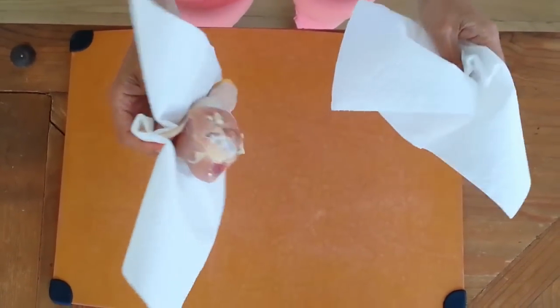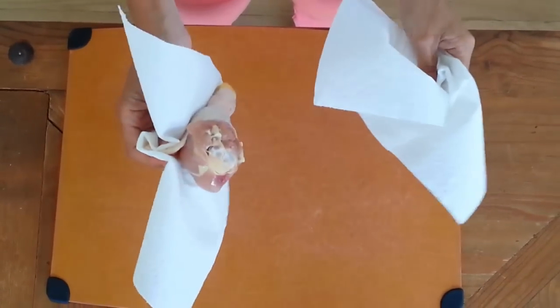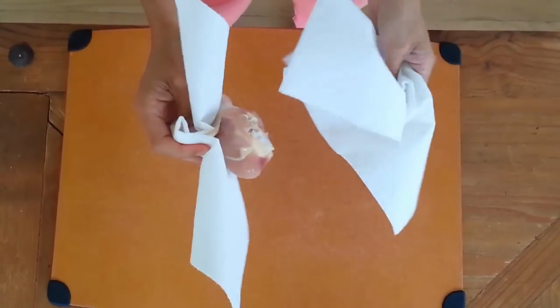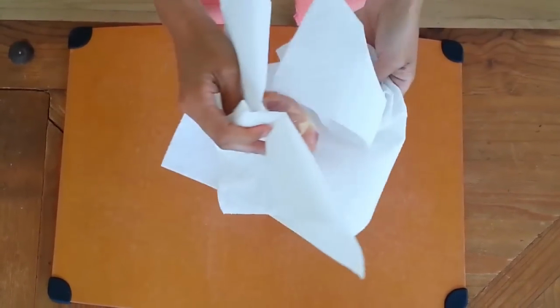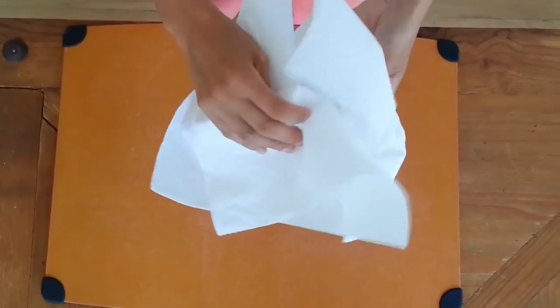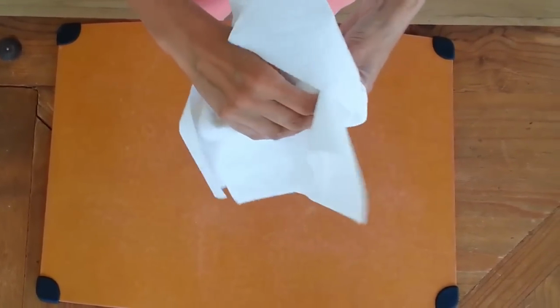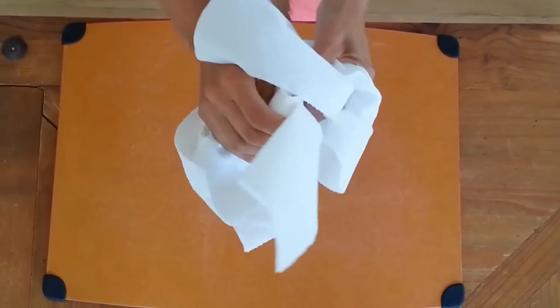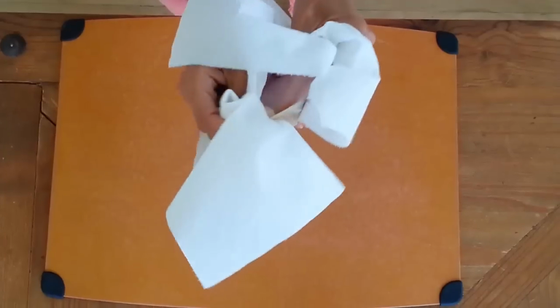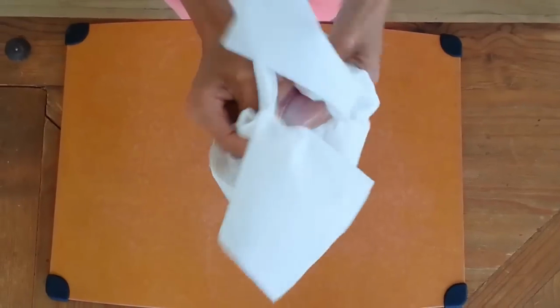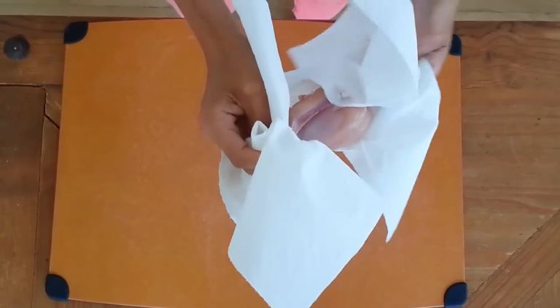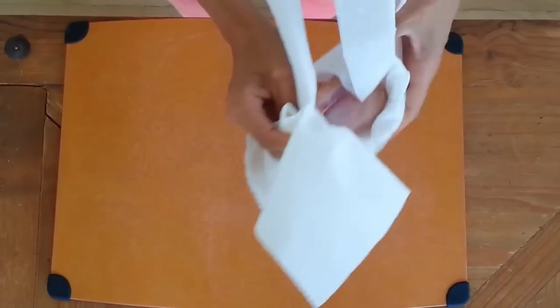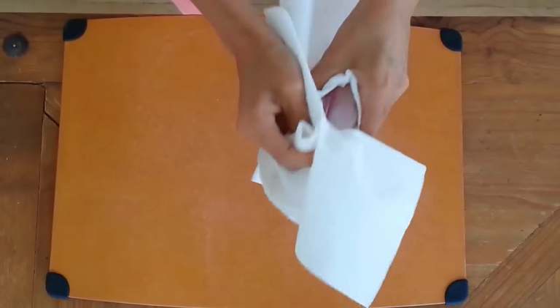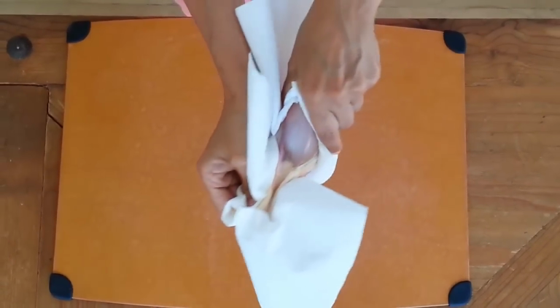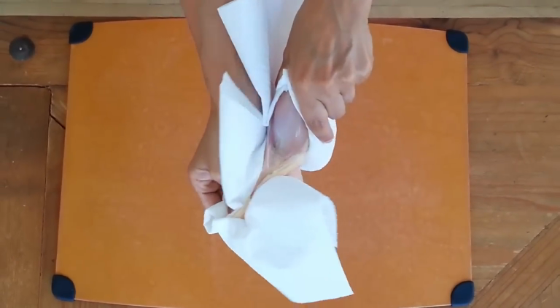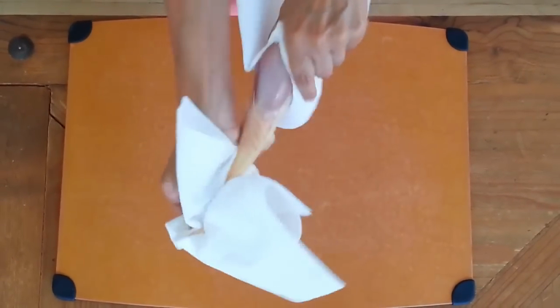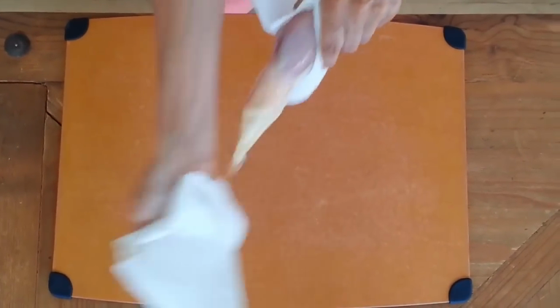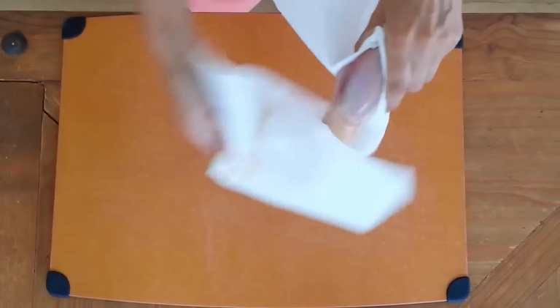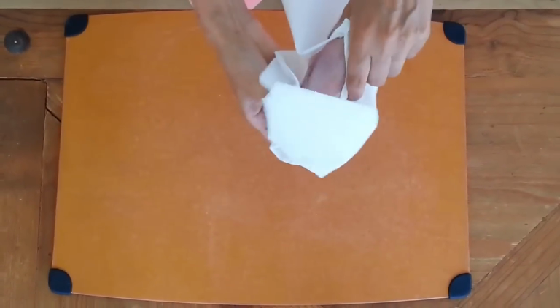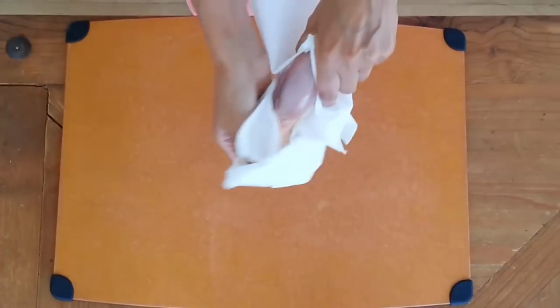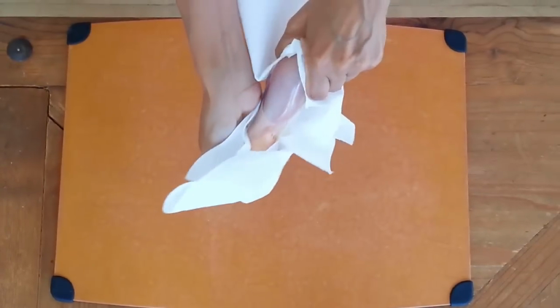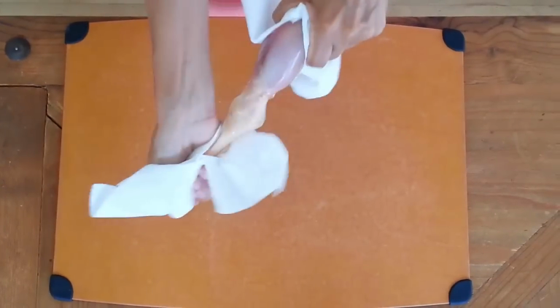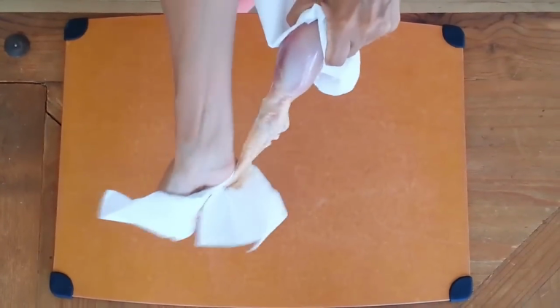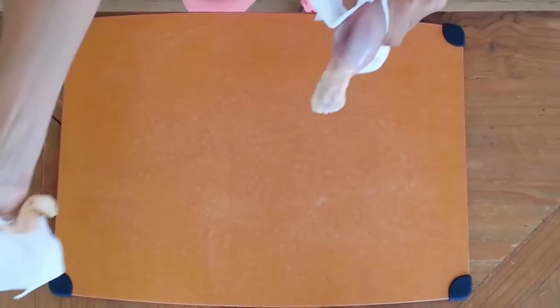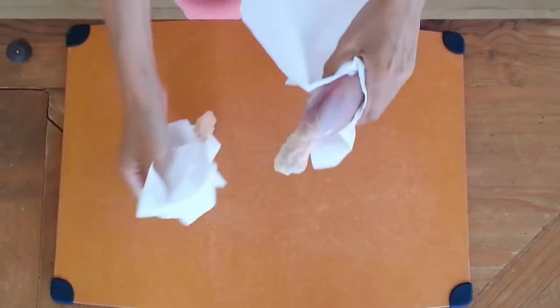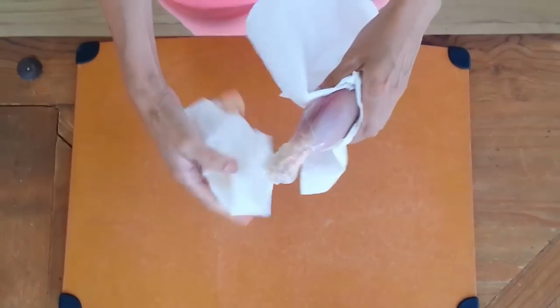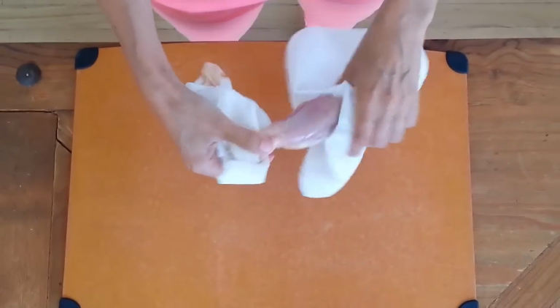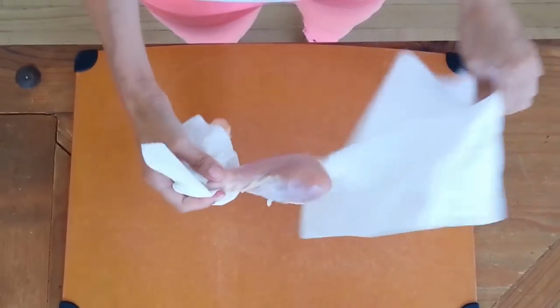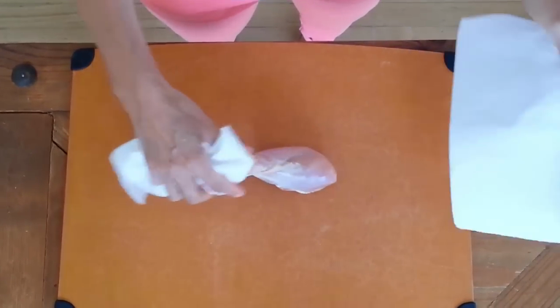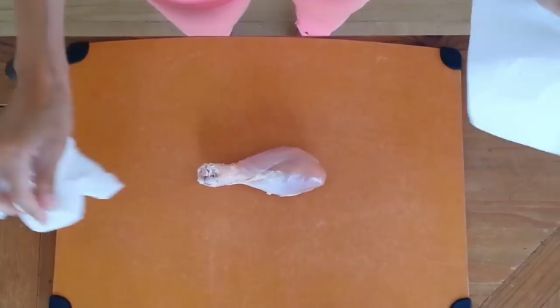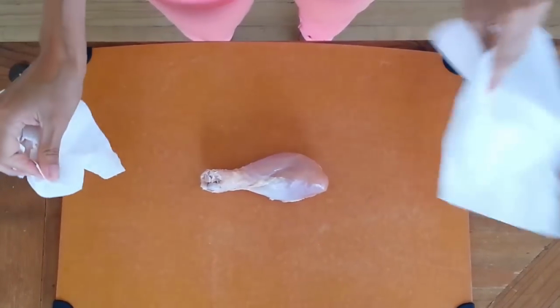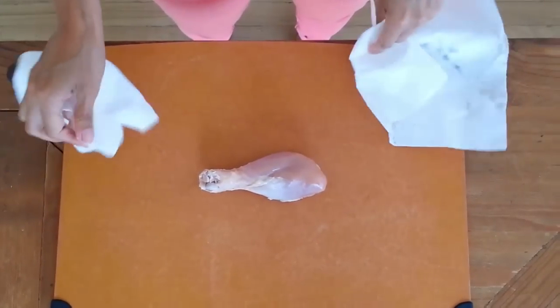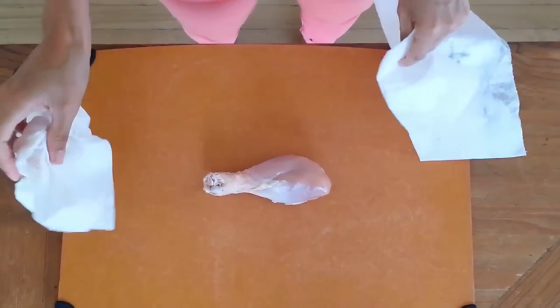What it does is it gives you a grip on the chicken and it doesn't slip off. So all you do is grab one side of the chicken and the skin and just pull it right off. And there you have it — ten seconds, skin removed.